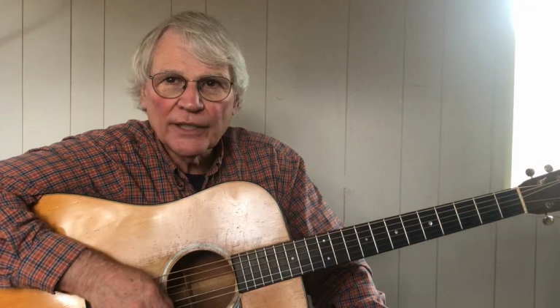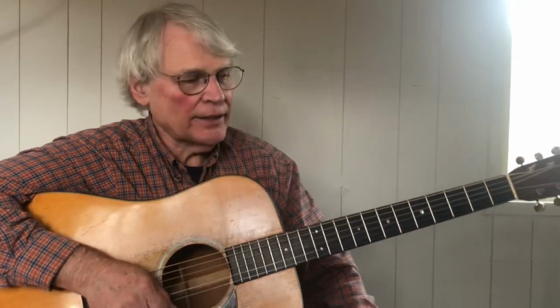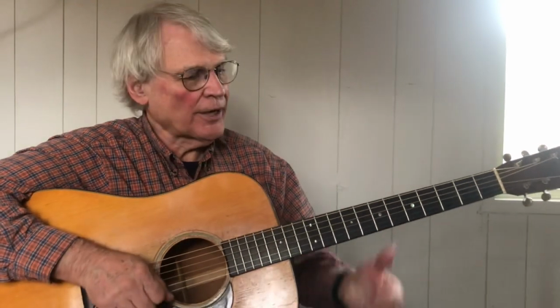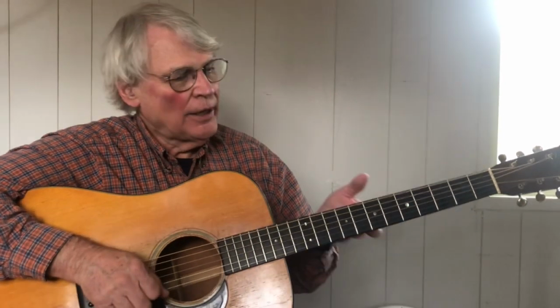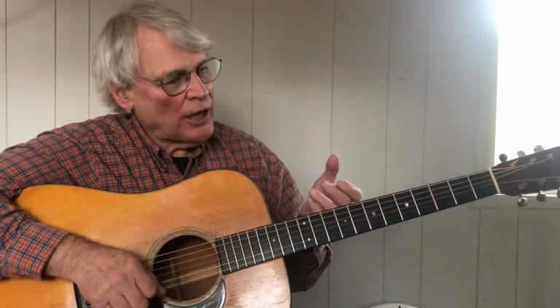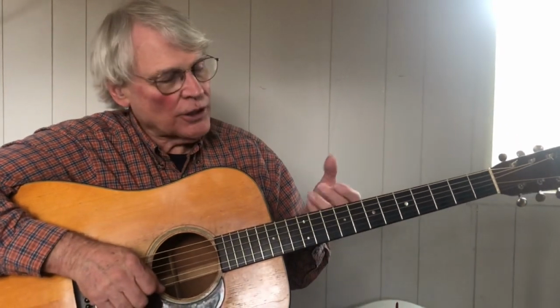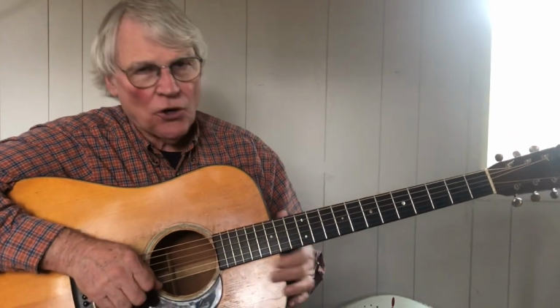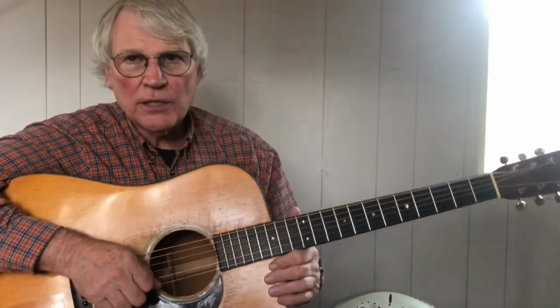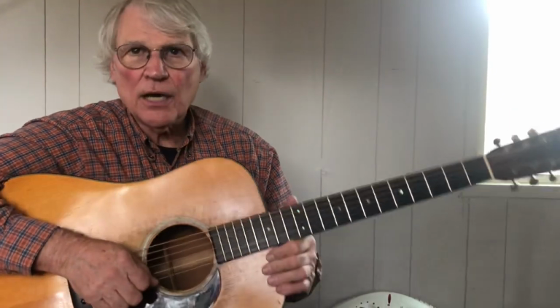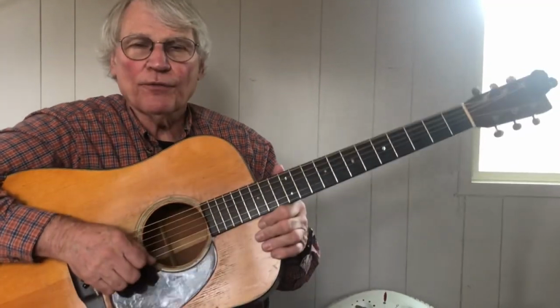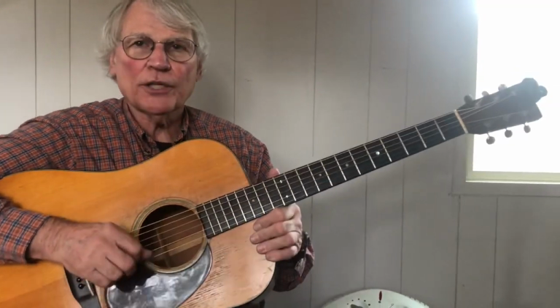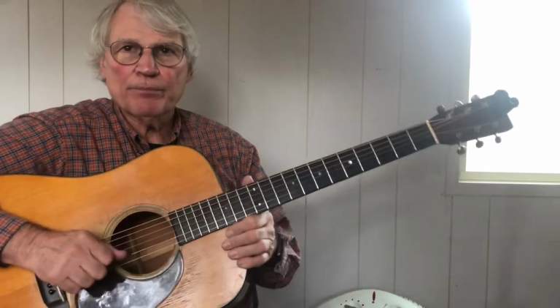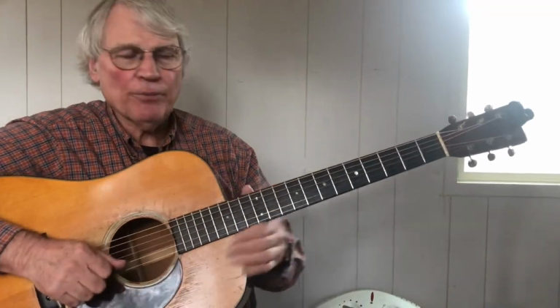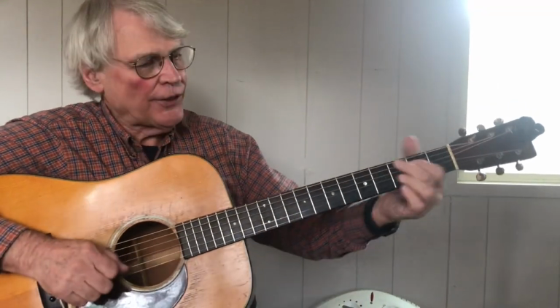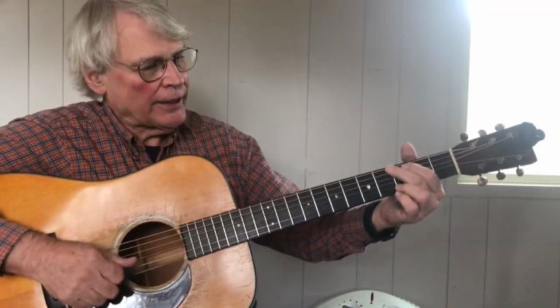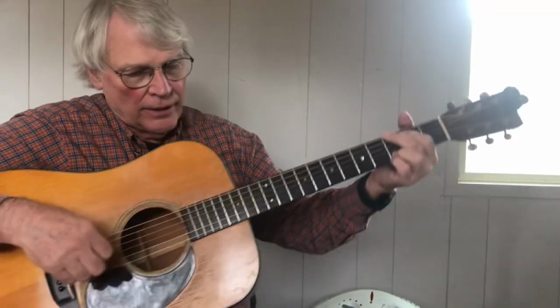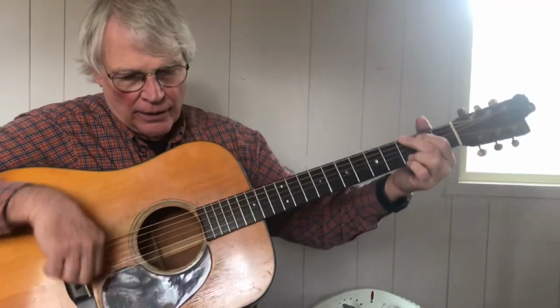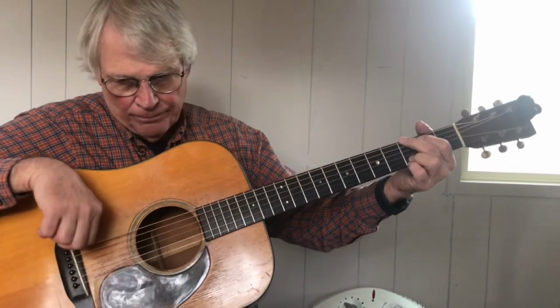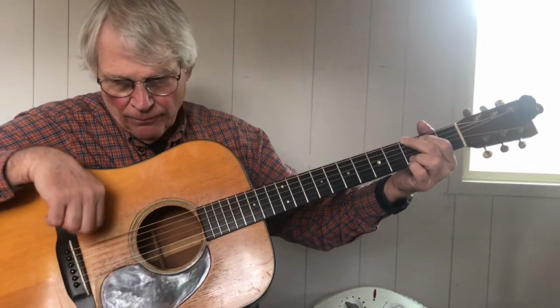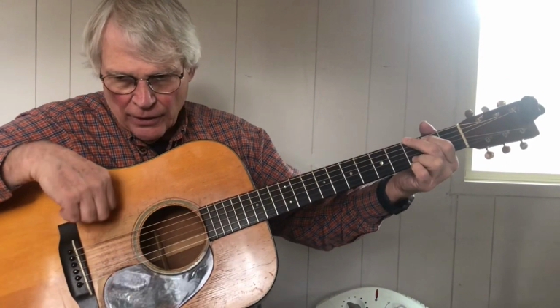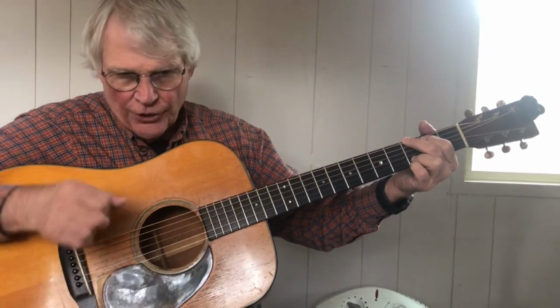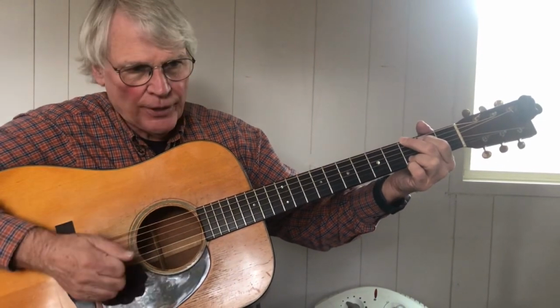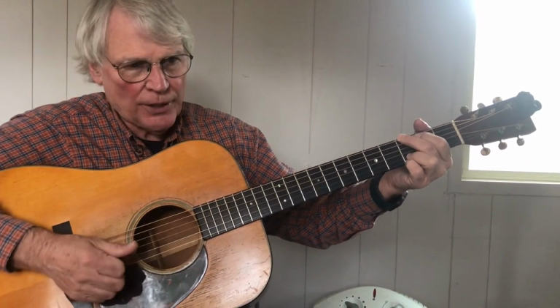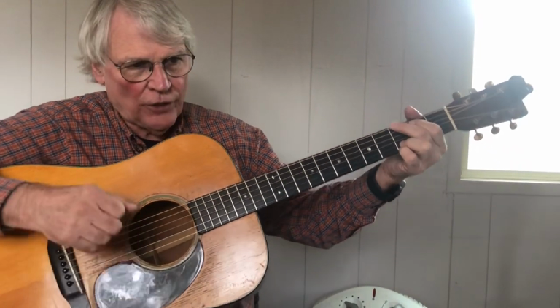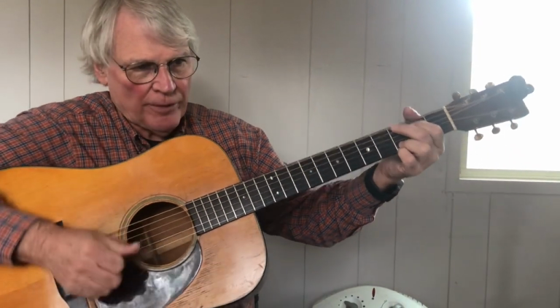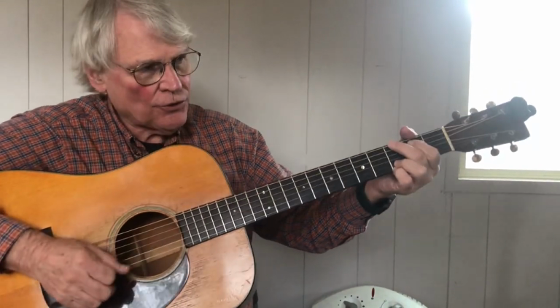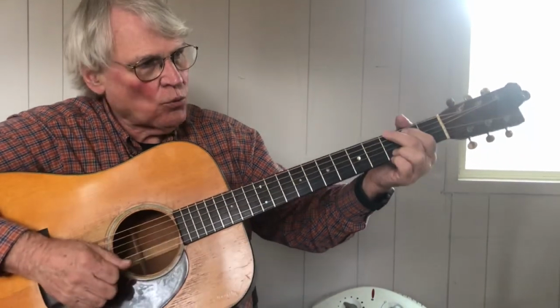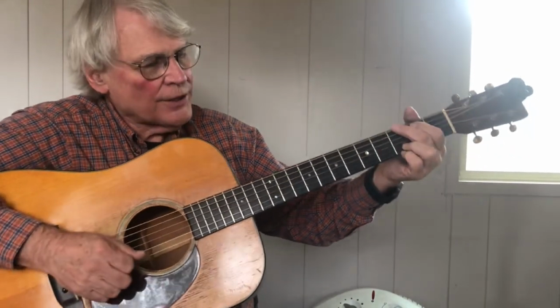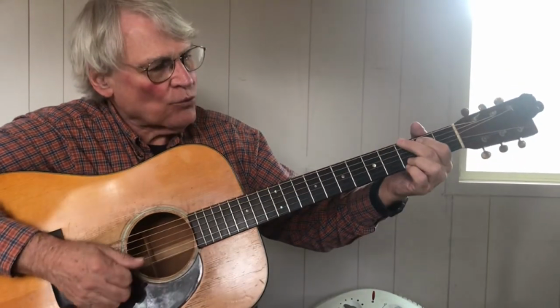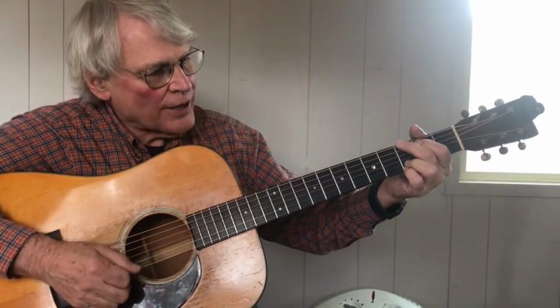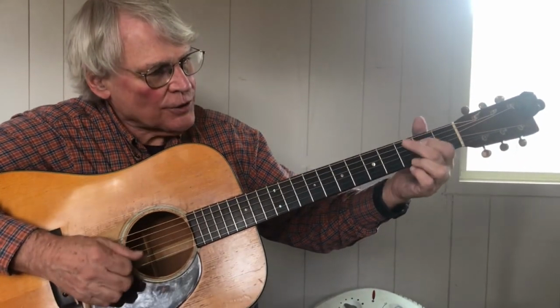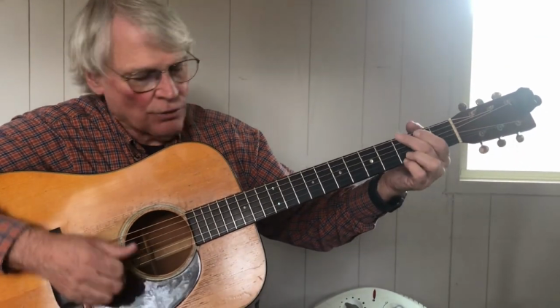And here we go. So the guitar has a lot more volume than people think, and I'll show you a couple ways to get more volume out of the guitar. One is a rest stroke.